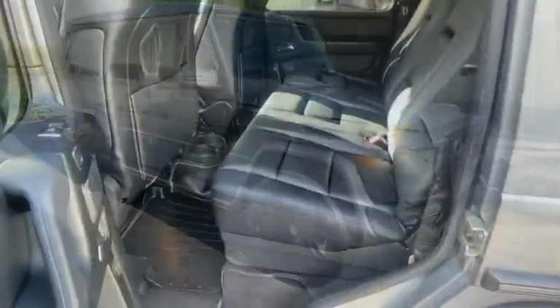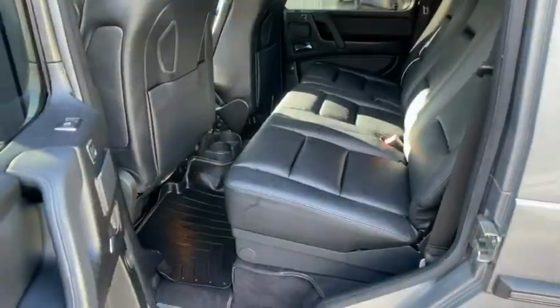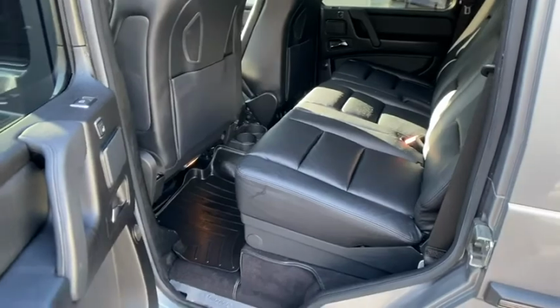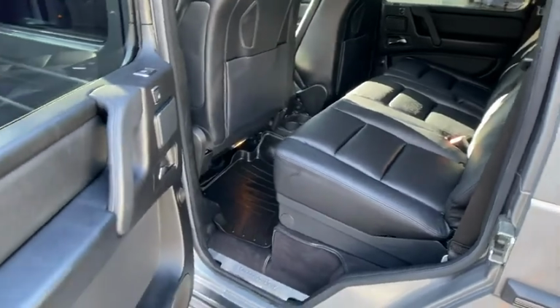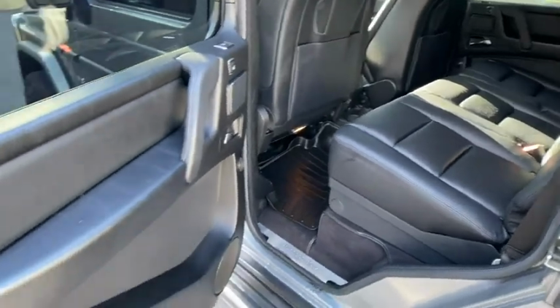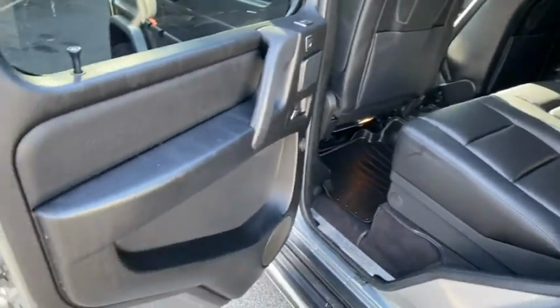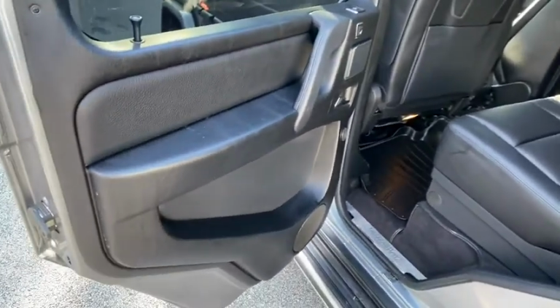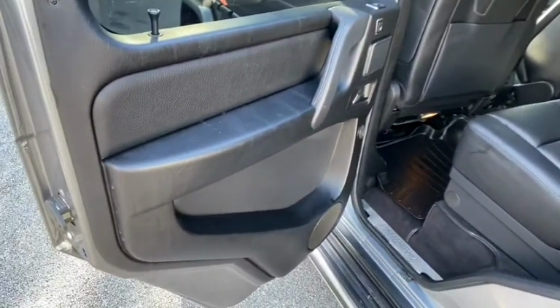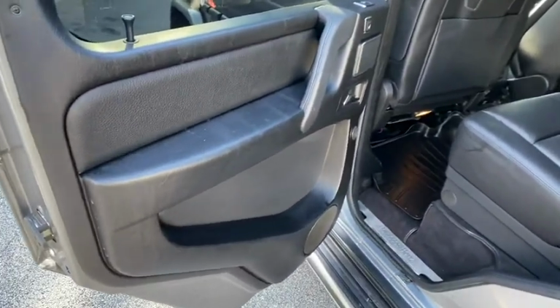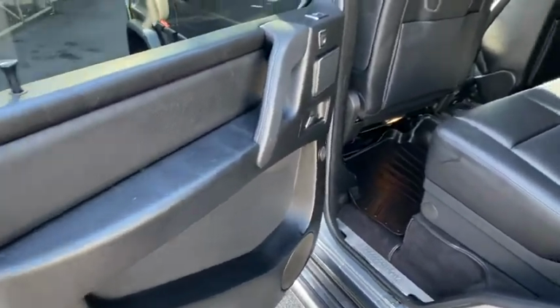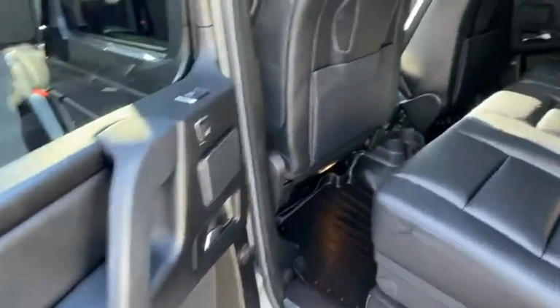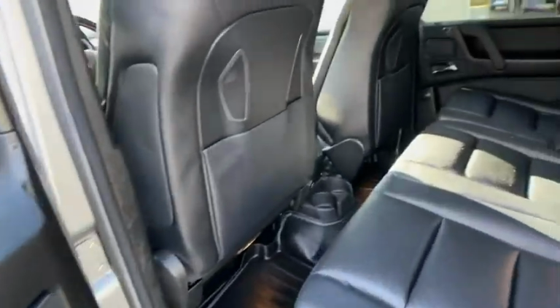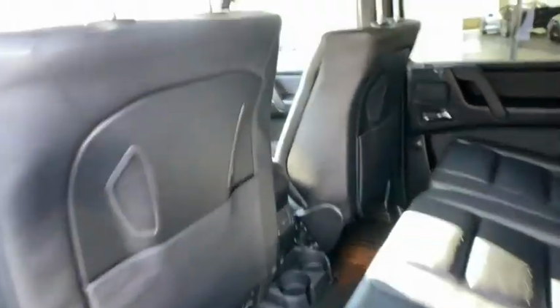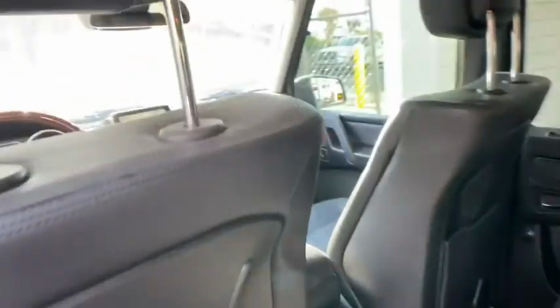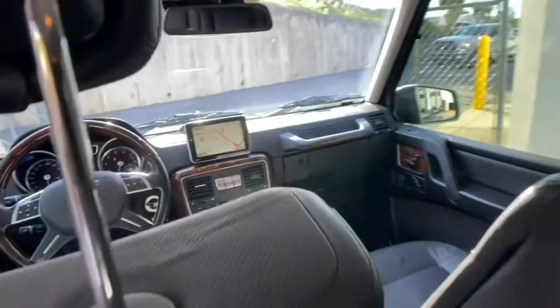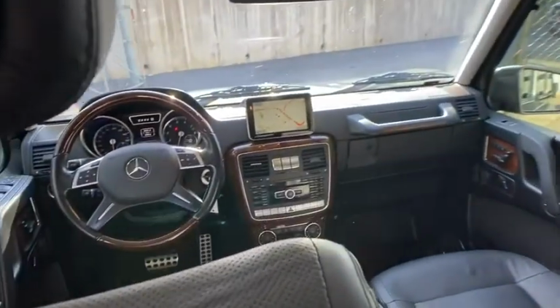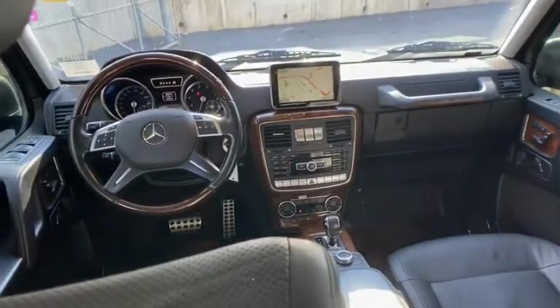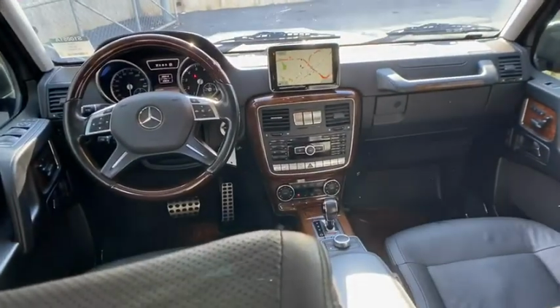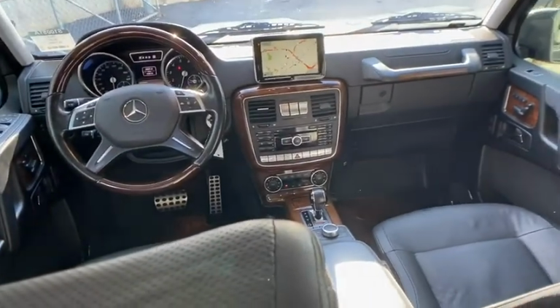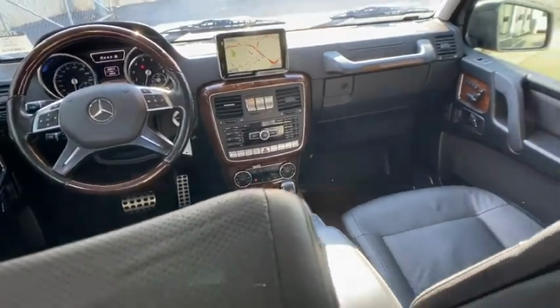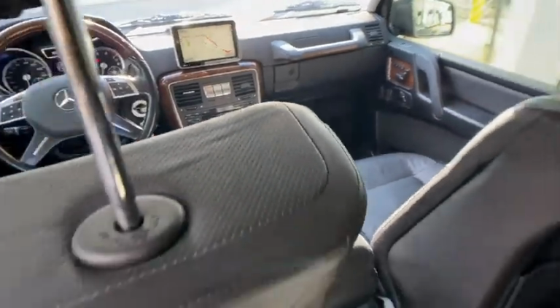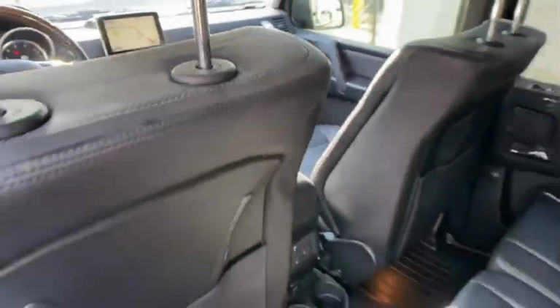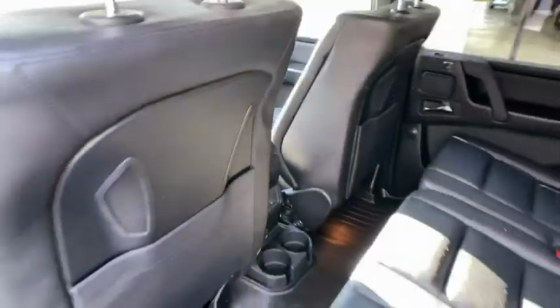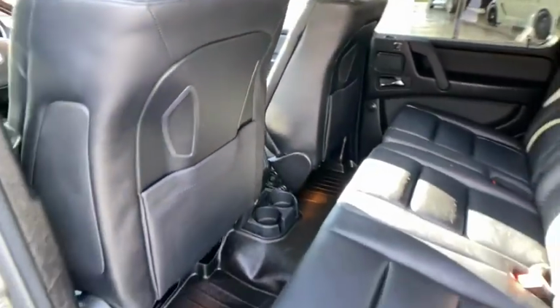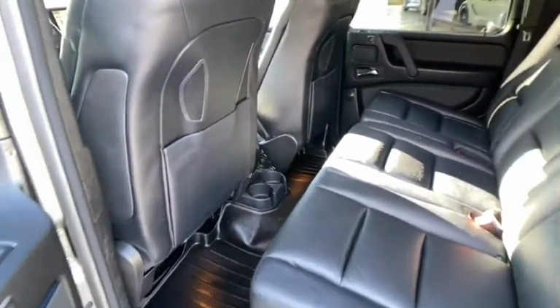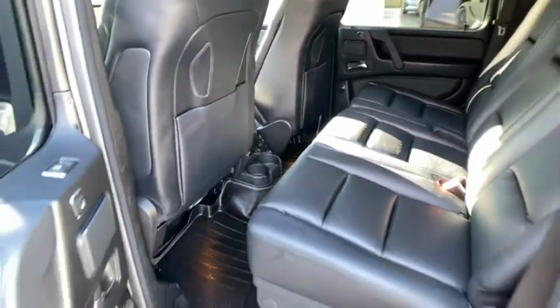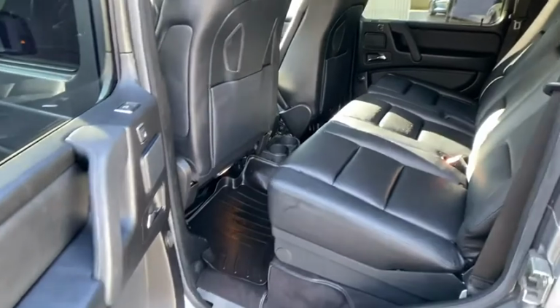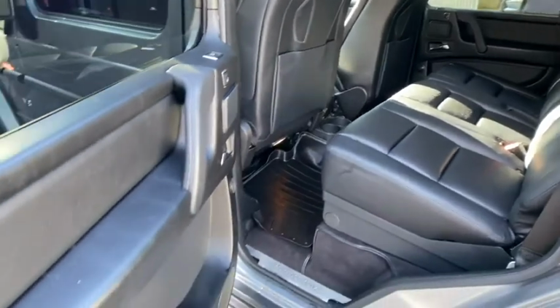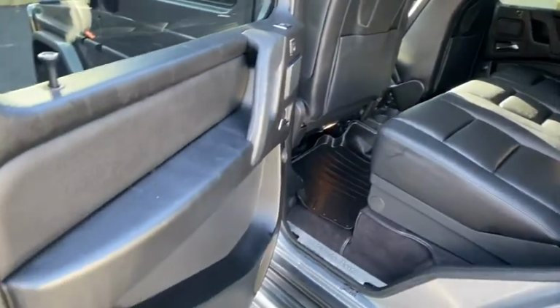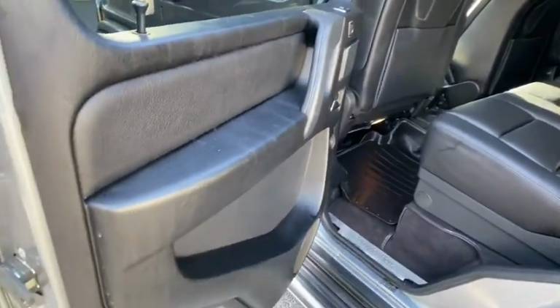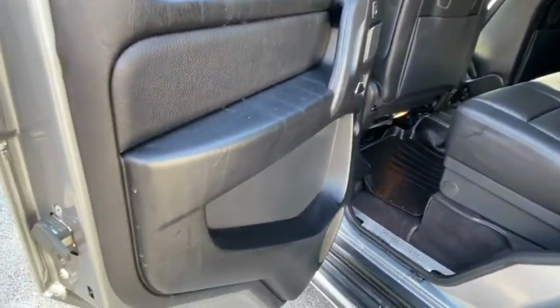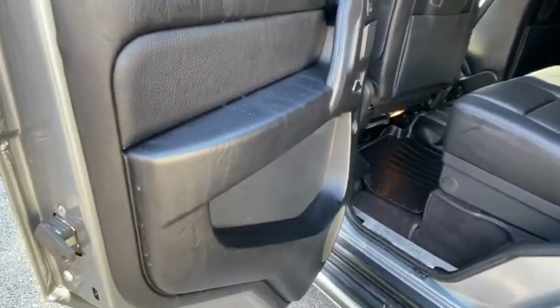Here are some of this vehicle's great options: backup camera, anti-lock braking system, CD changer, navigation system, steering wheel audio controls, power passenger seat, all-wheel drive, traction control, stability control.